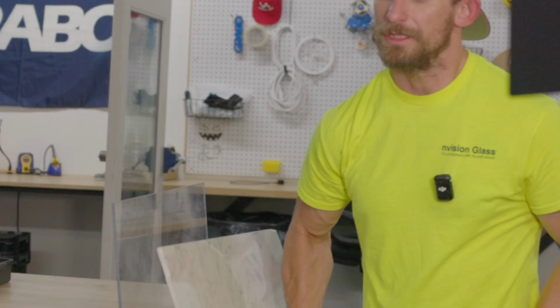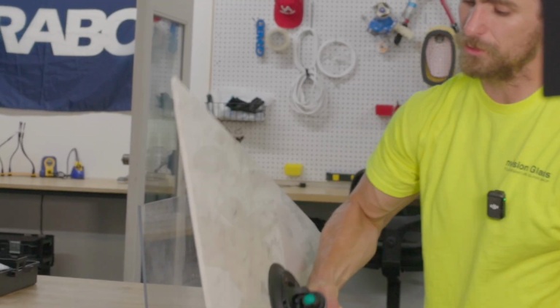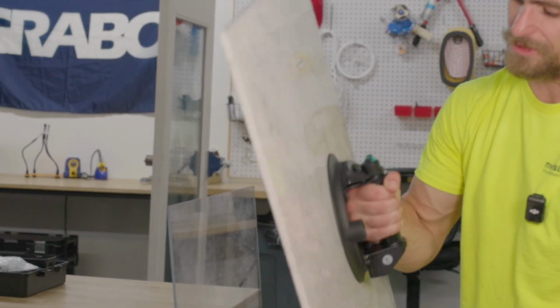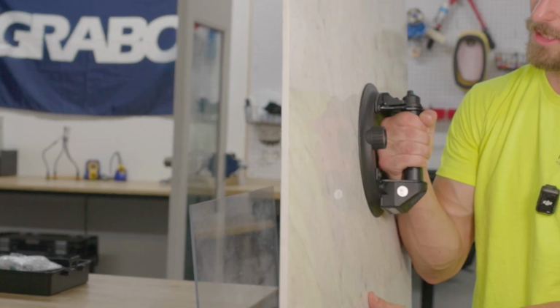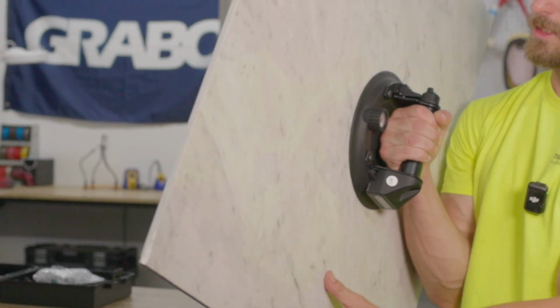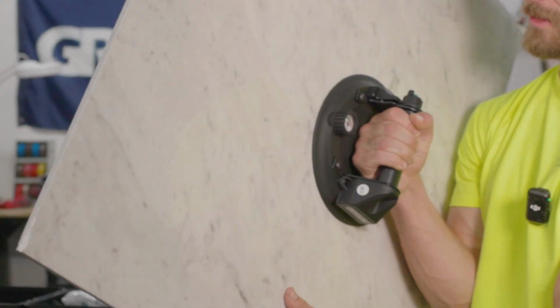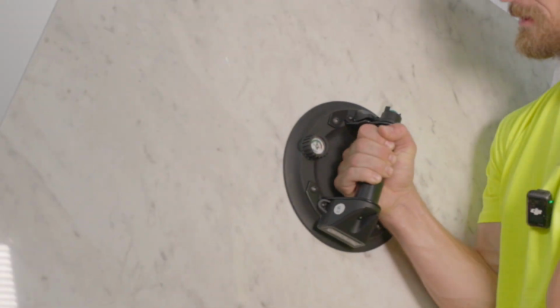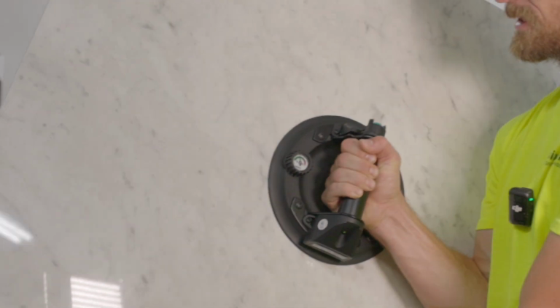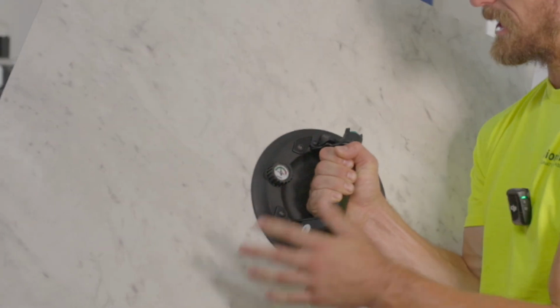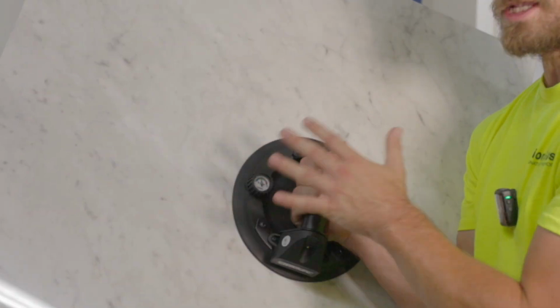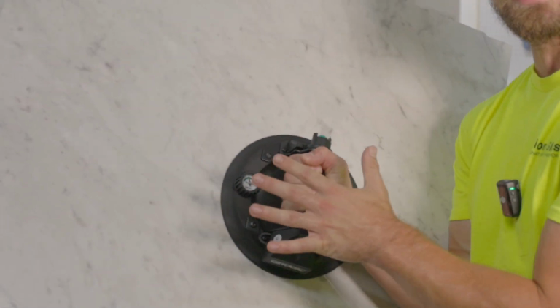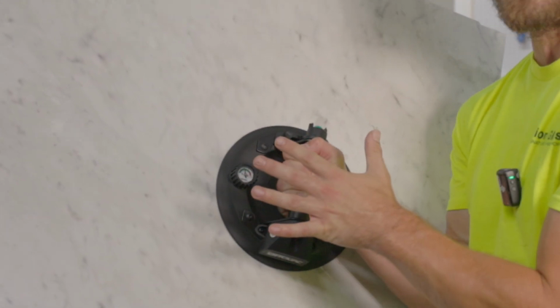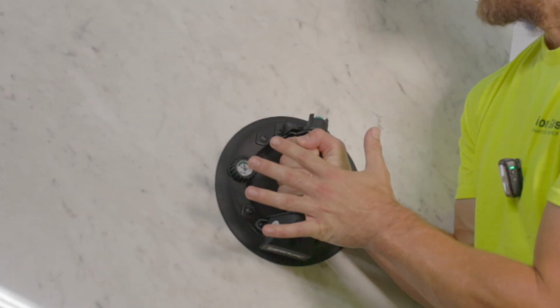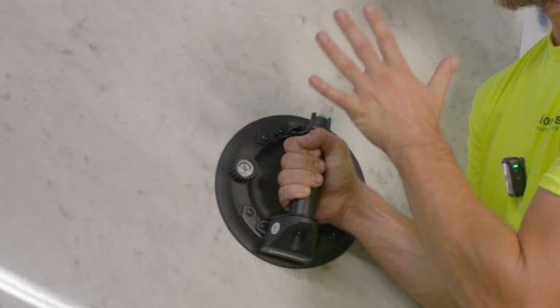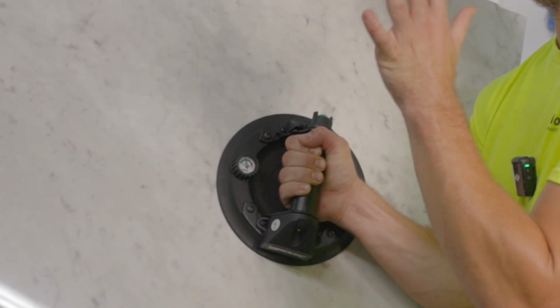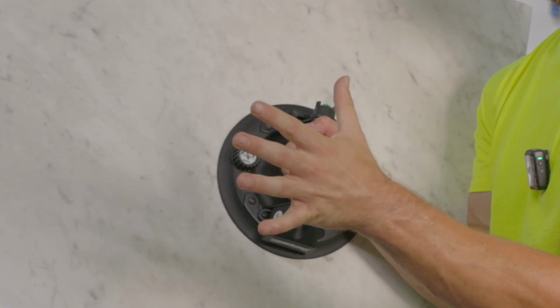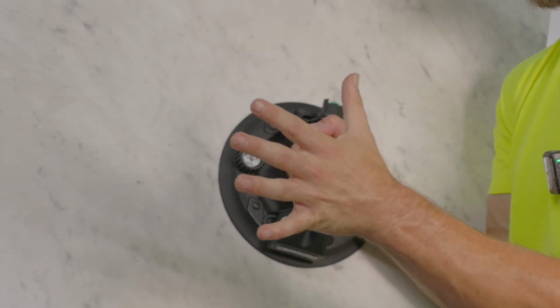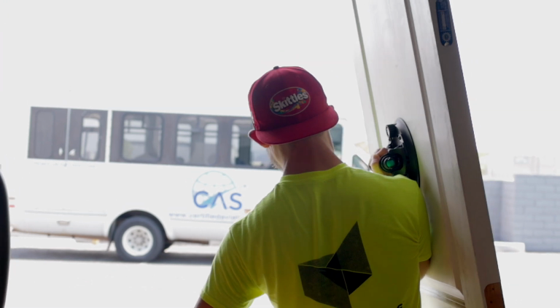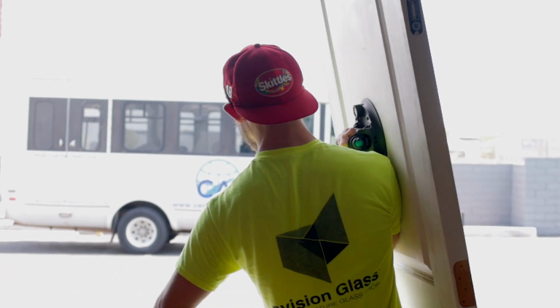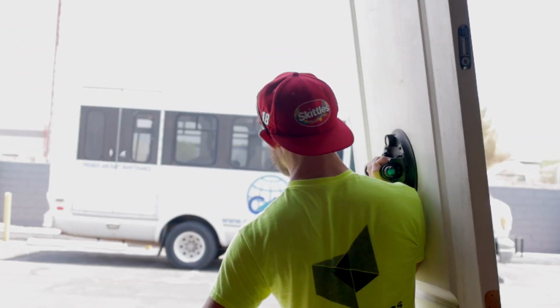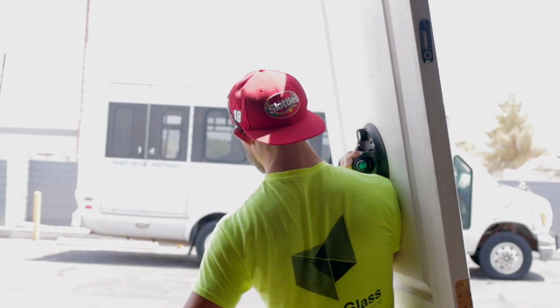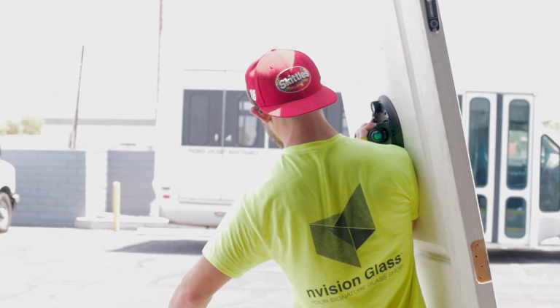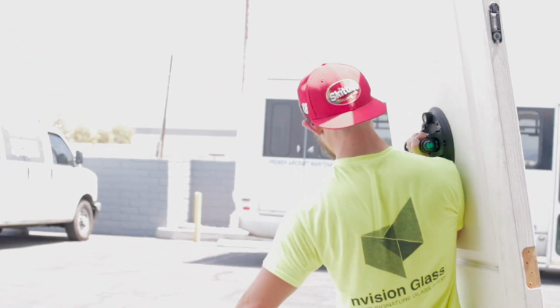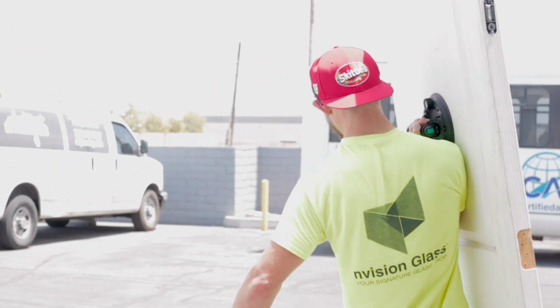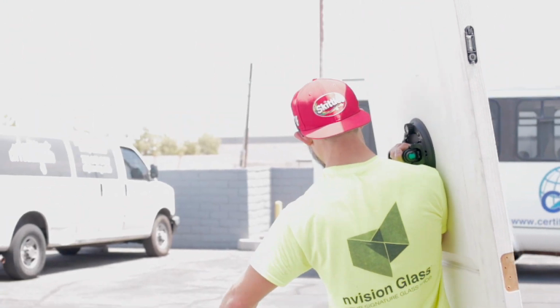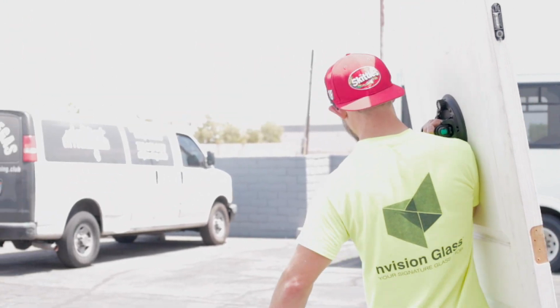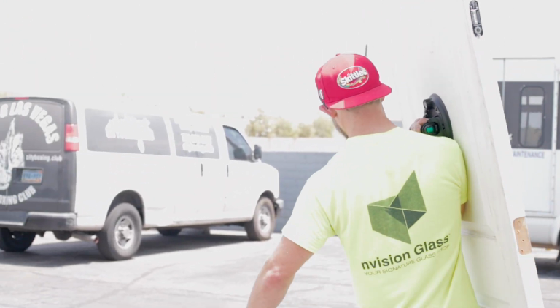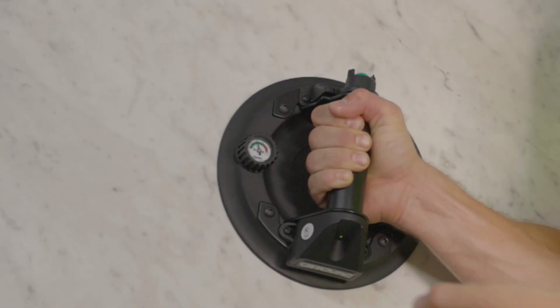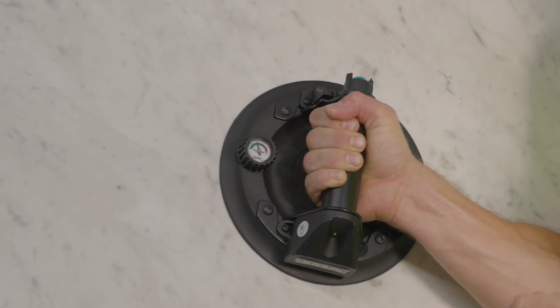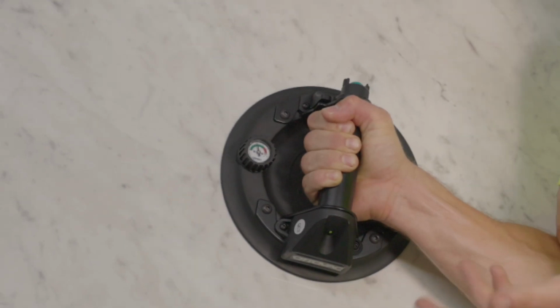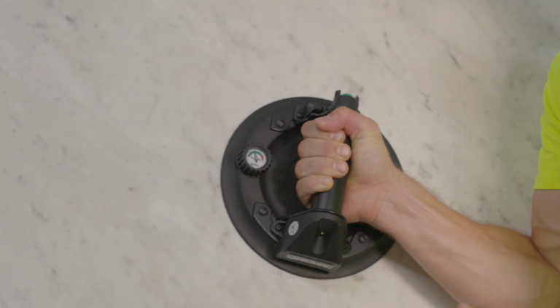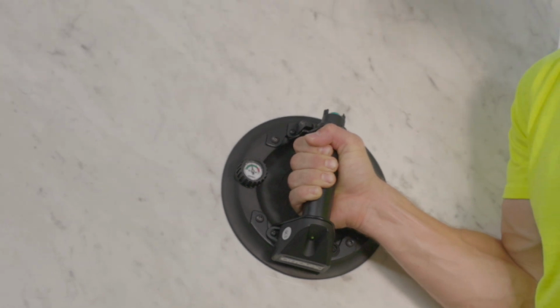The other cool feature here, guys, is our meter. It keeps us in that safe zone still, like the other AutoVac. You're good to go there. Once there's any sign of it bleeding out, it's going to re-kick back on so you stay safe.